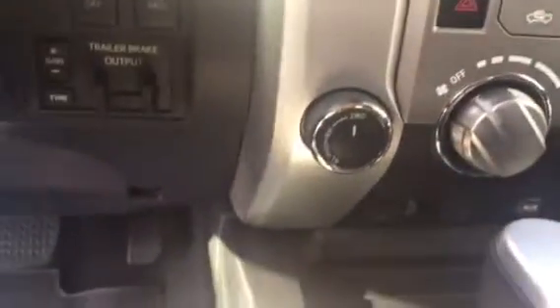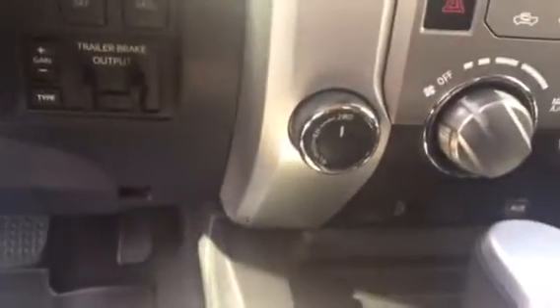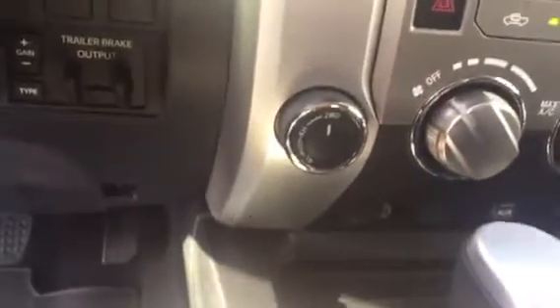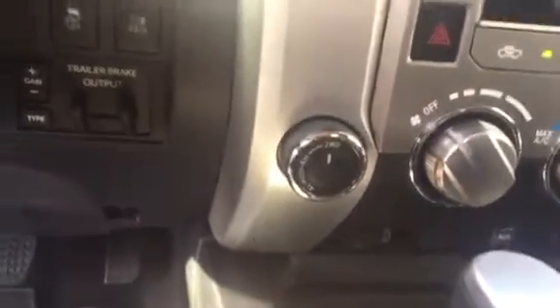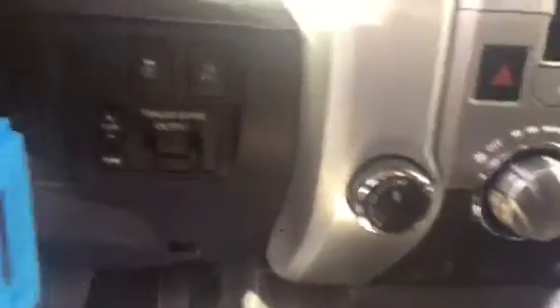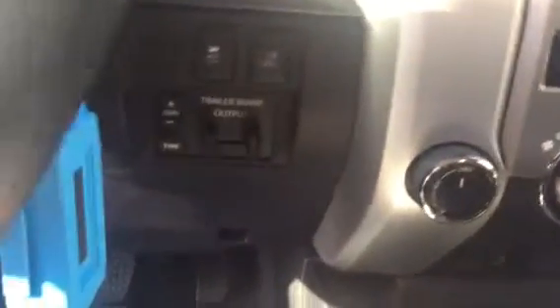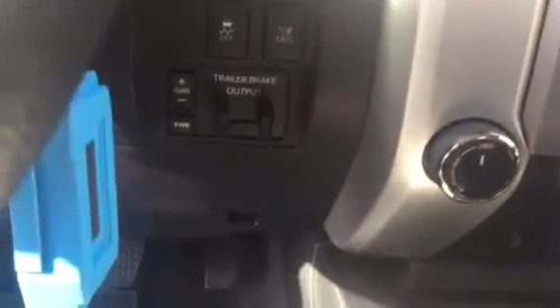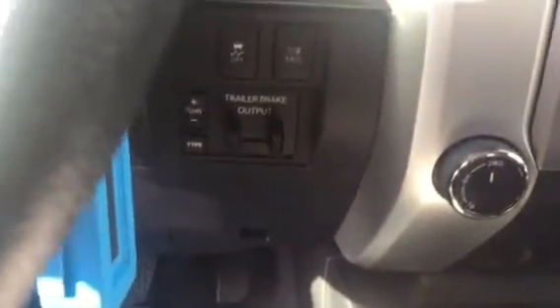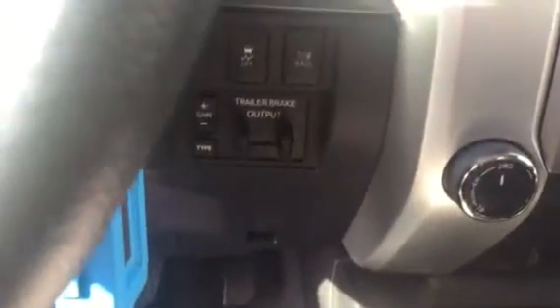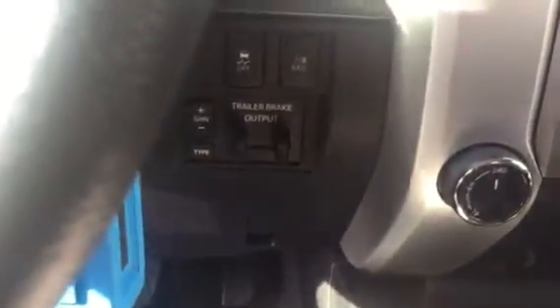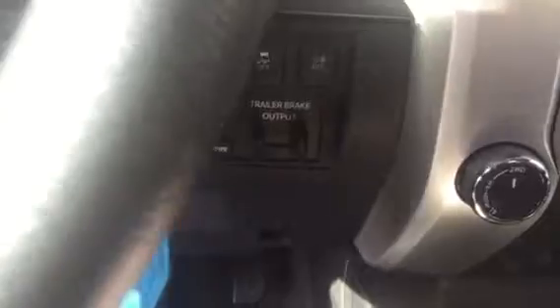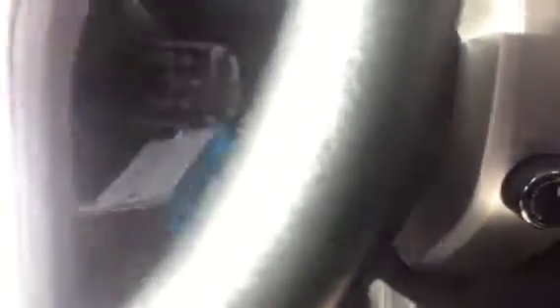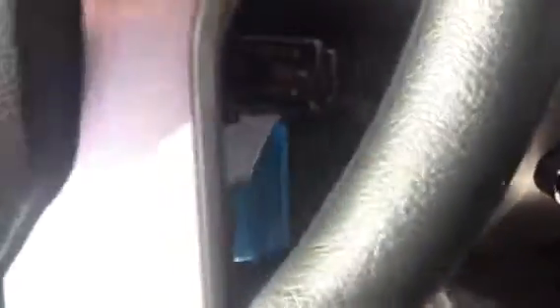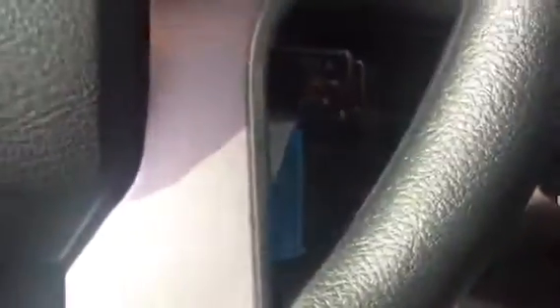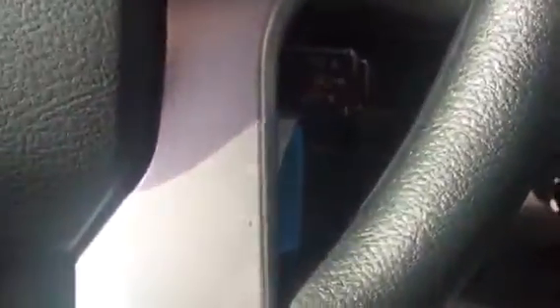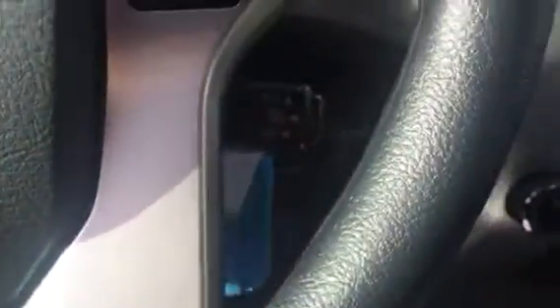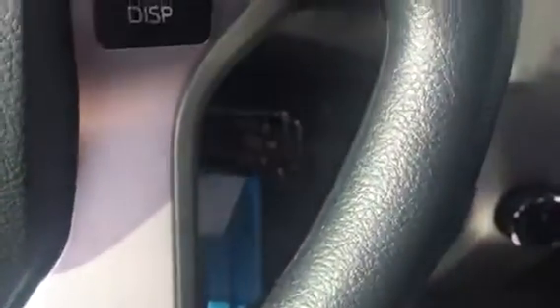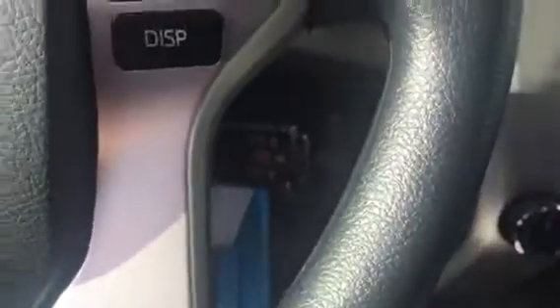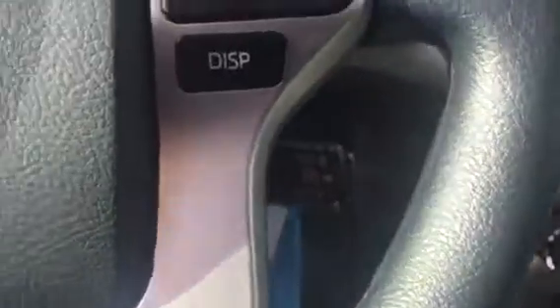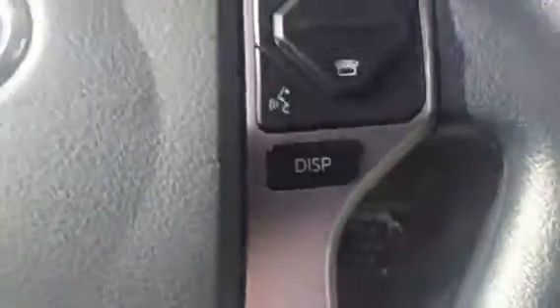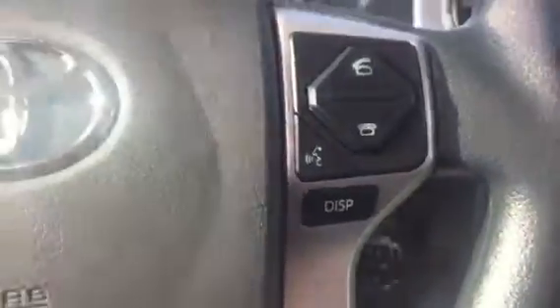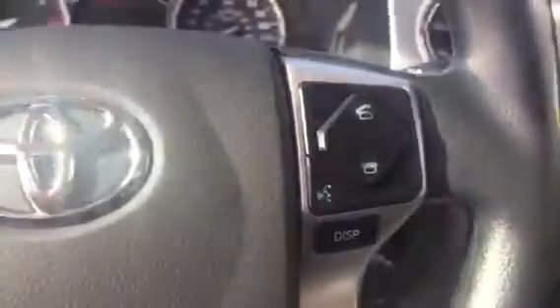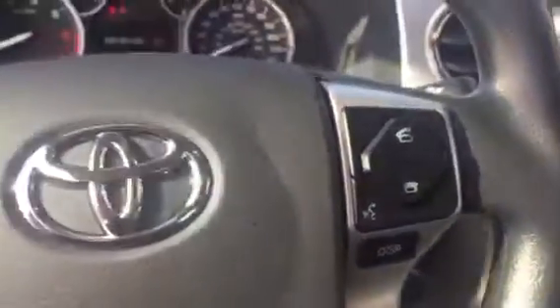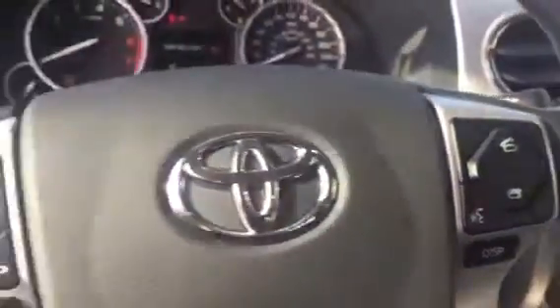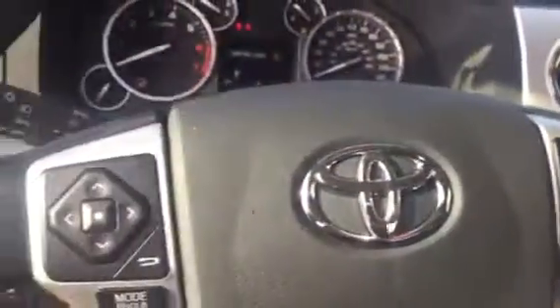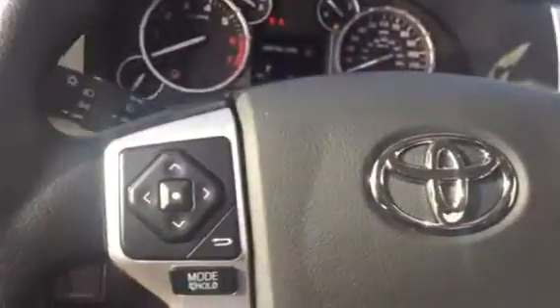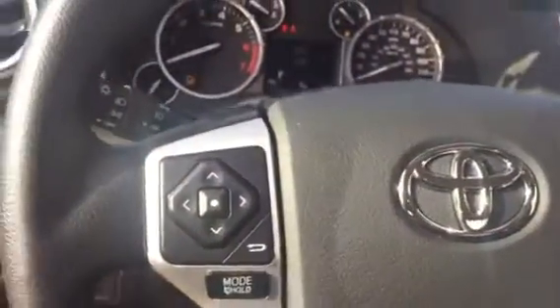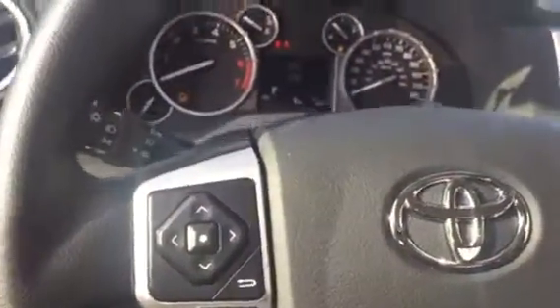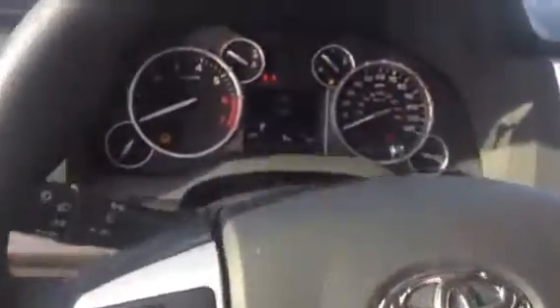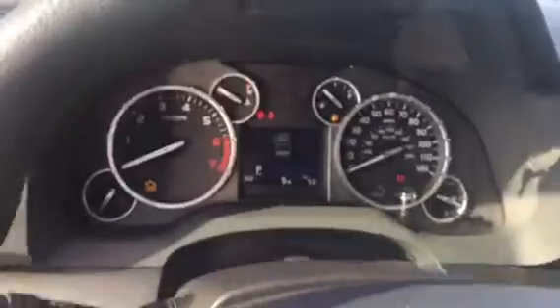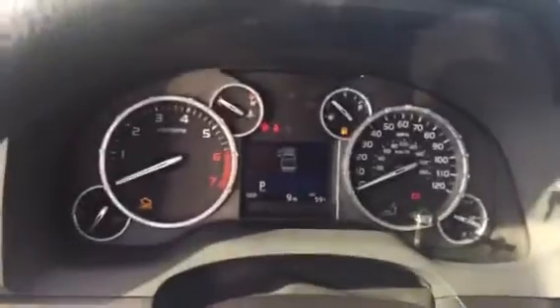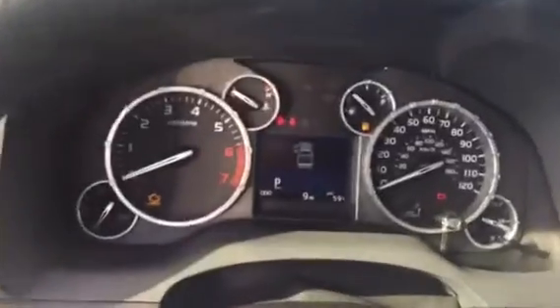There's your four wheel drive controls, your trailer brake output, cruise control, keyless entry. Again, Bluetooth and audio controls are on your steering wheel.